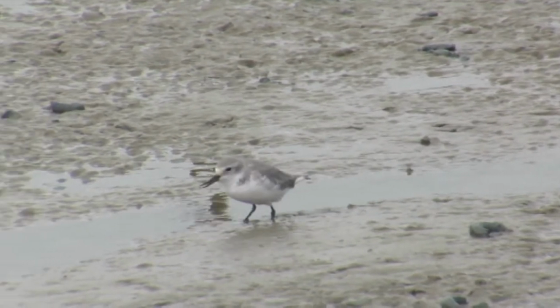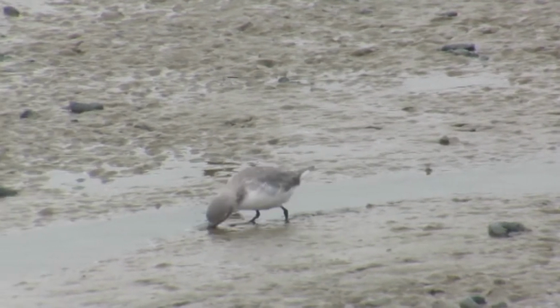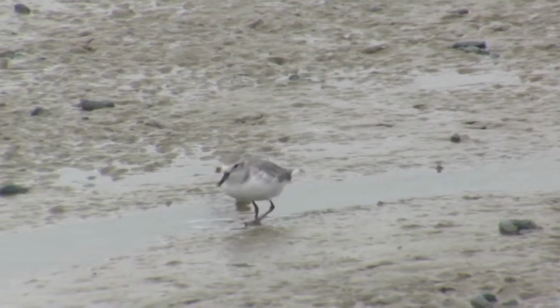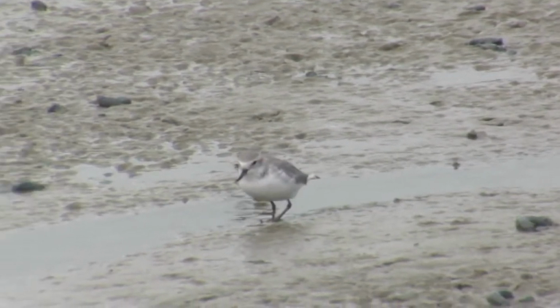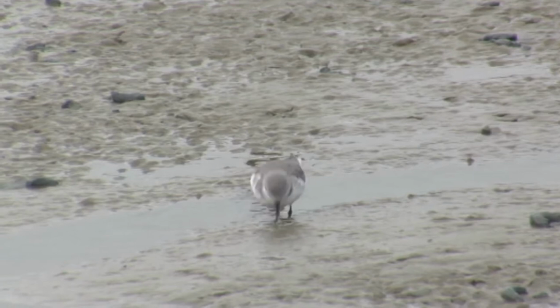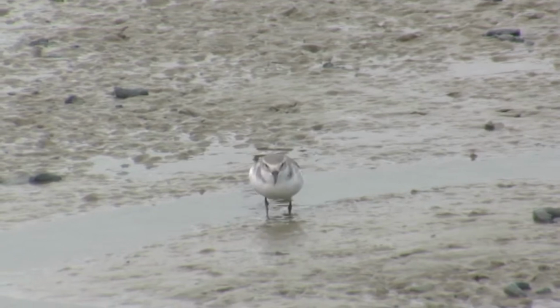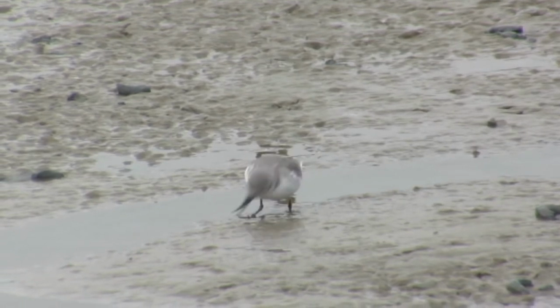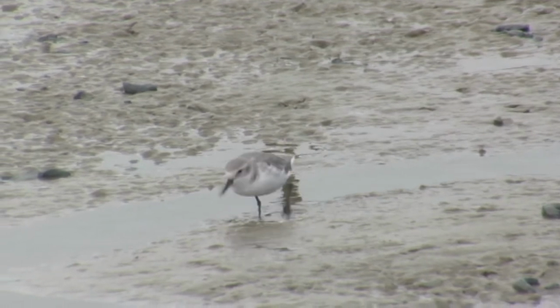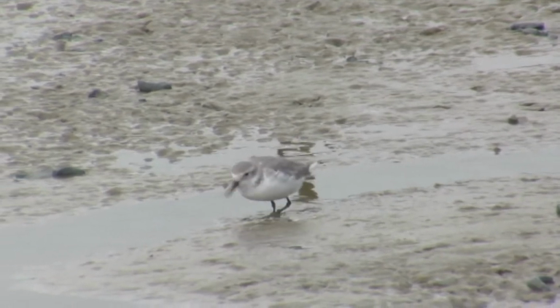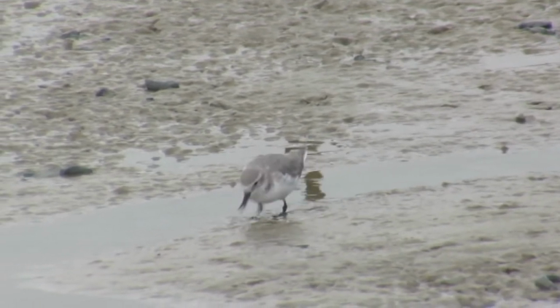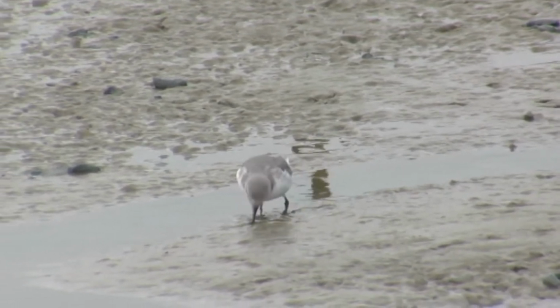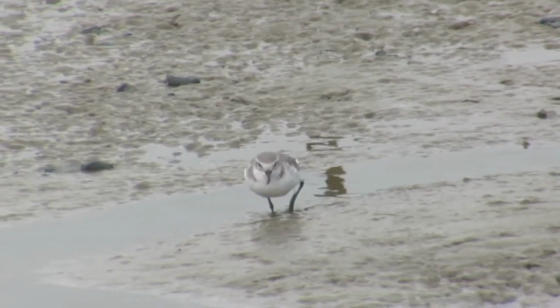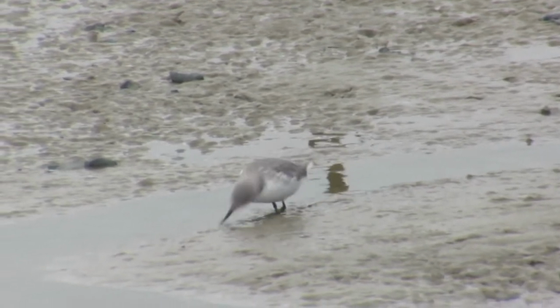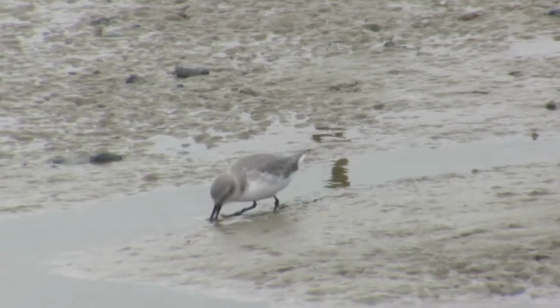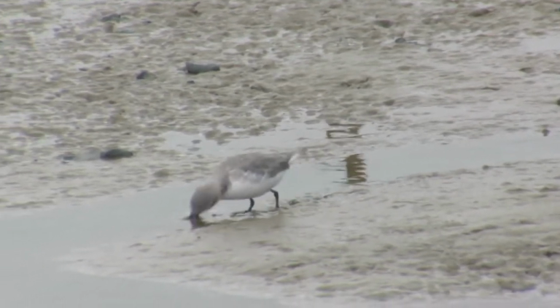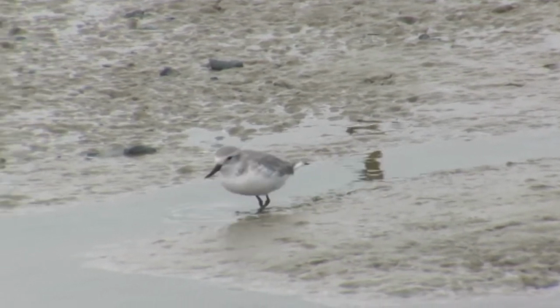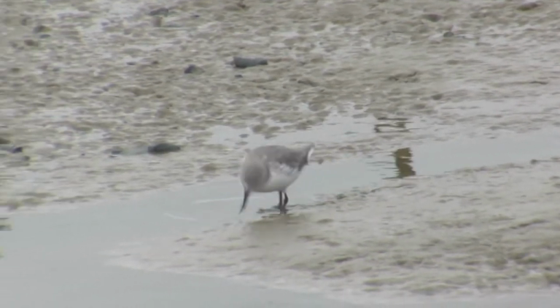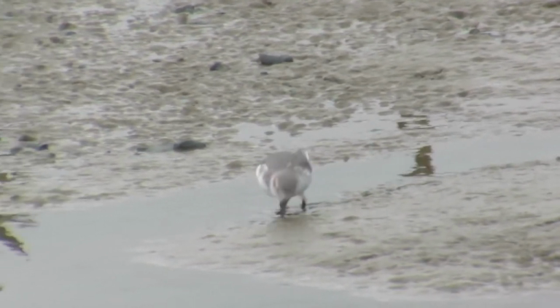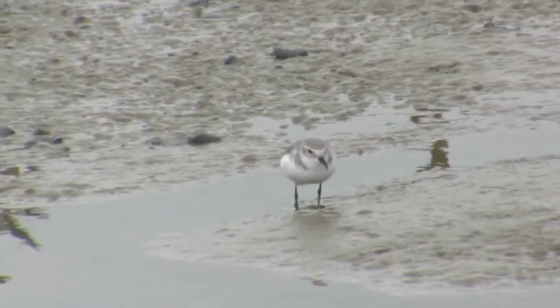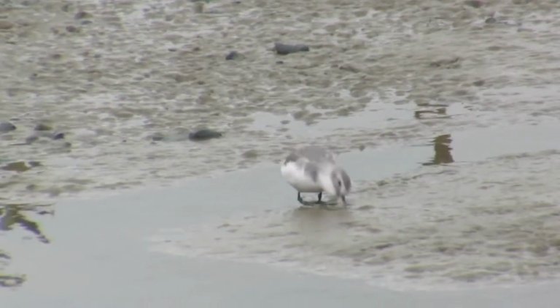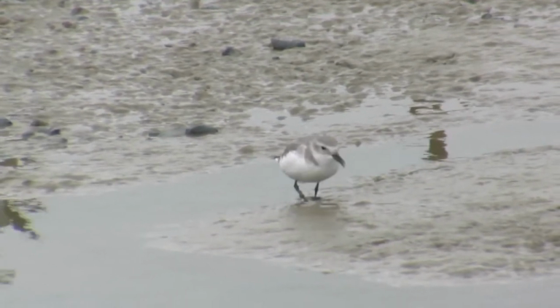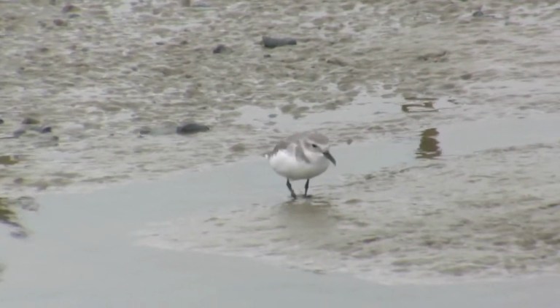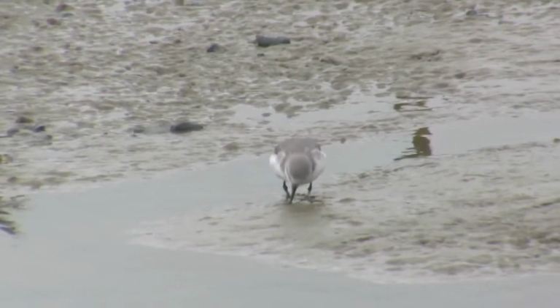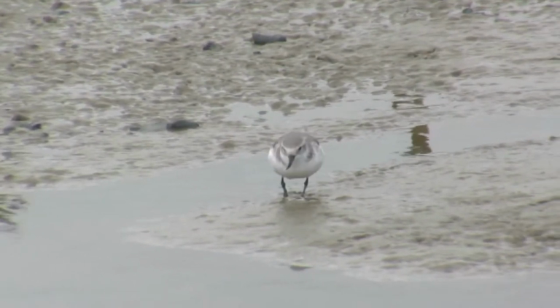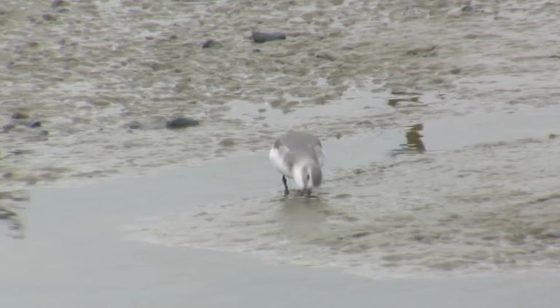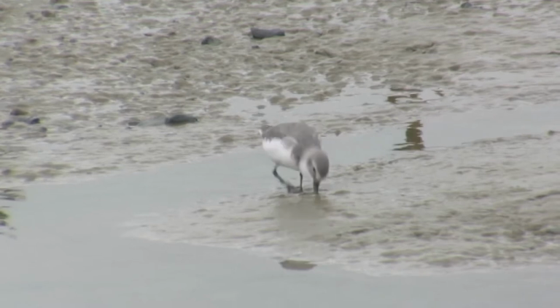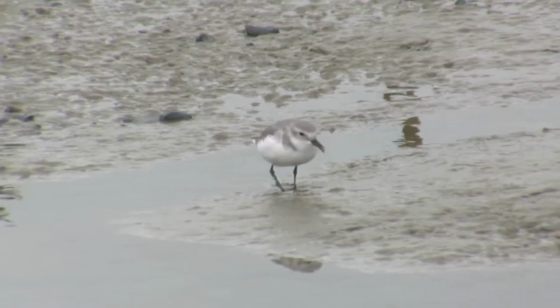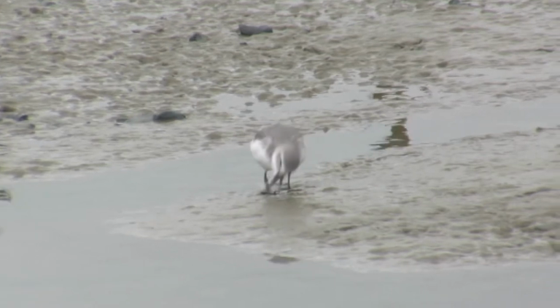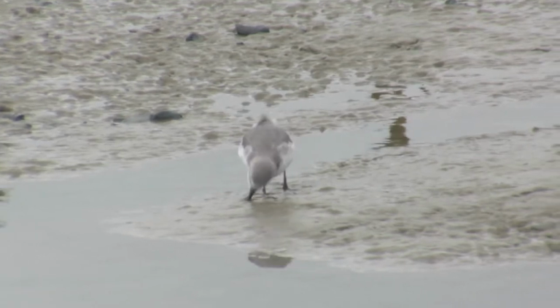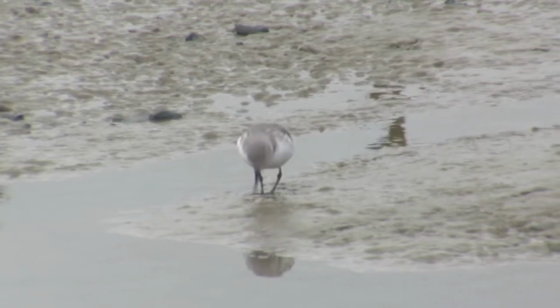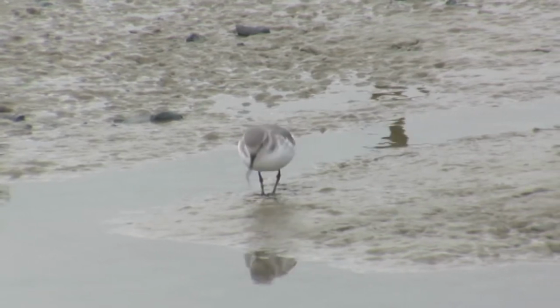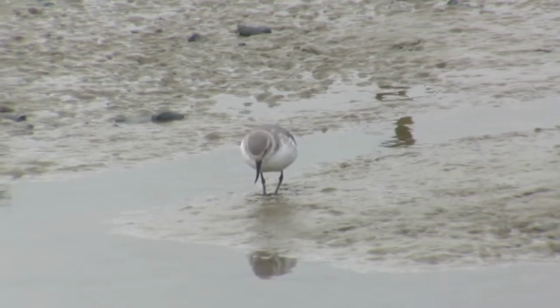They're the only bird in the world with a bill curved to the side, which makes them quite unique. They're found only in New Zealand and so they are a core attraction.